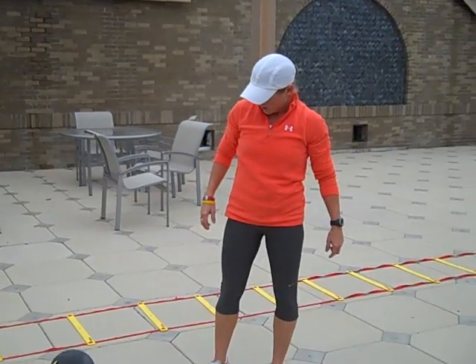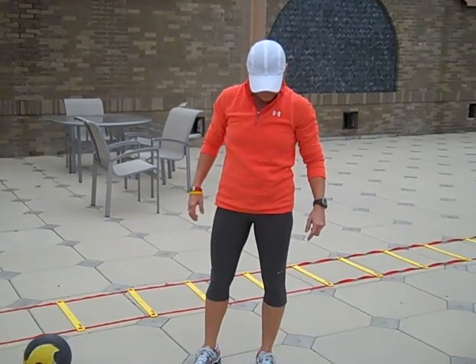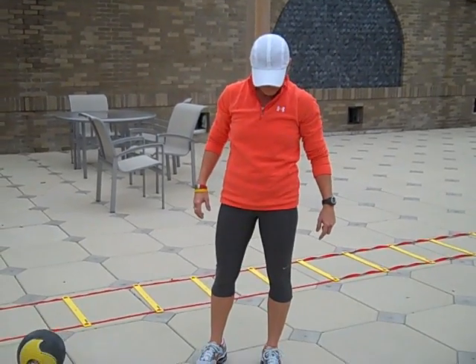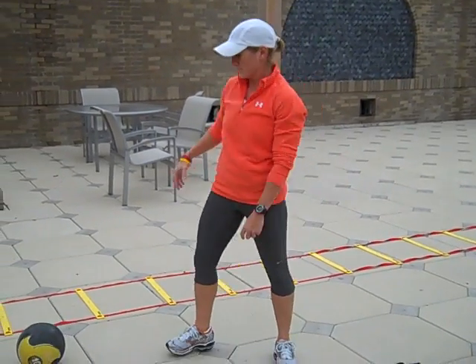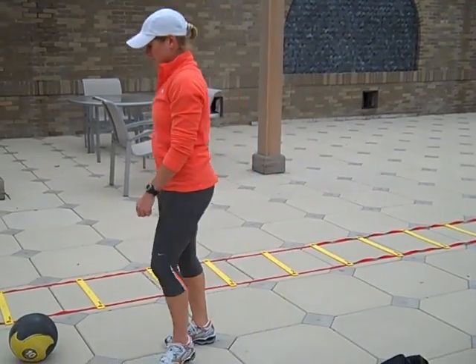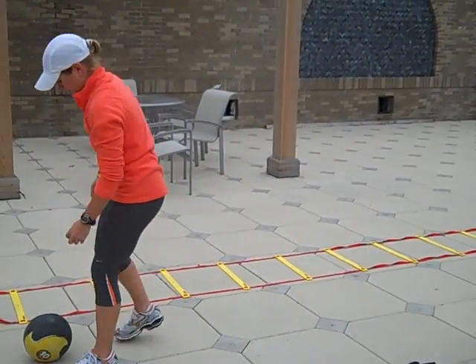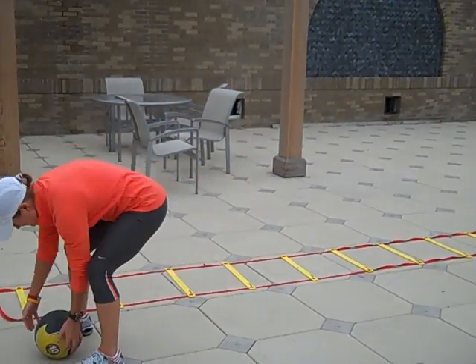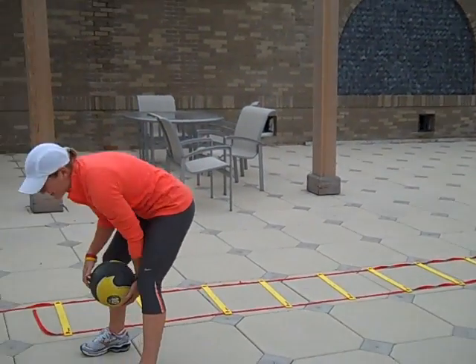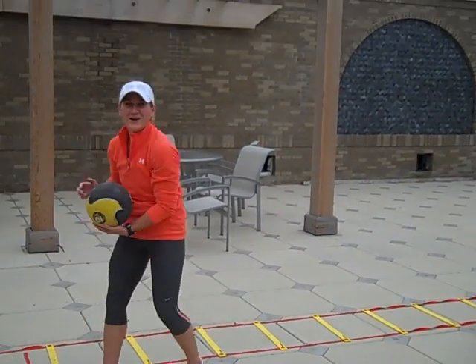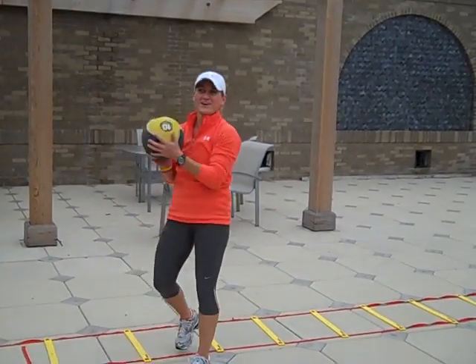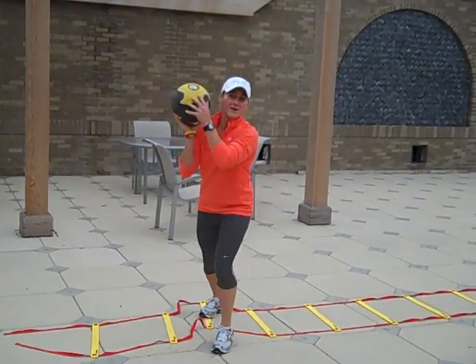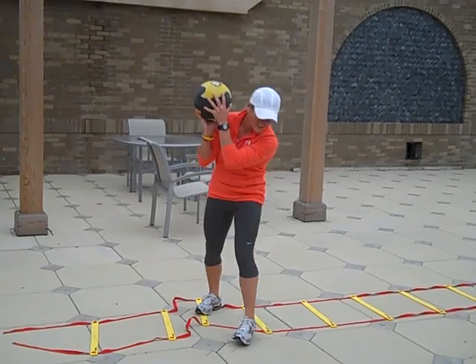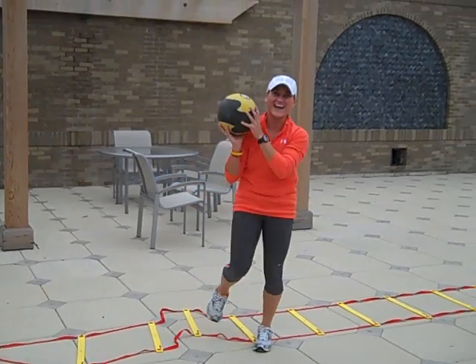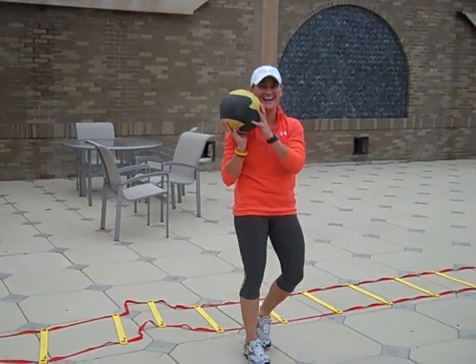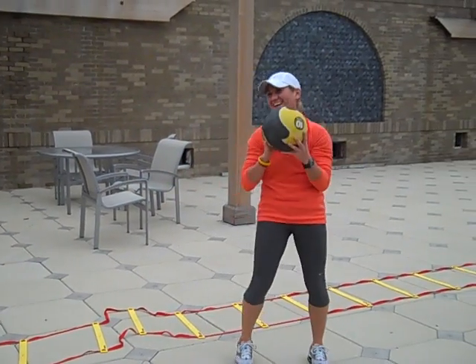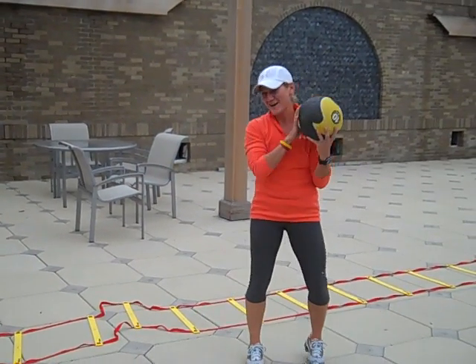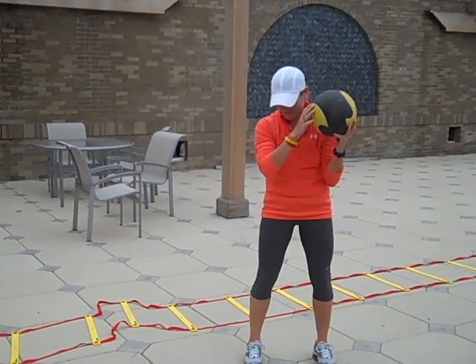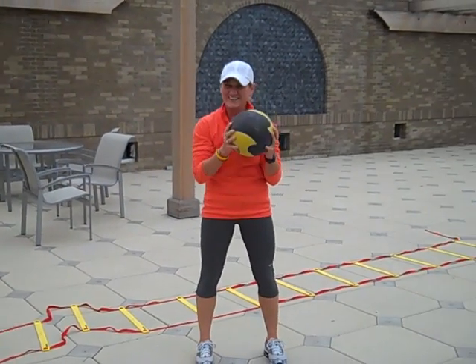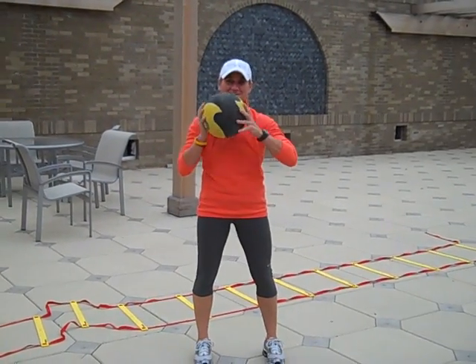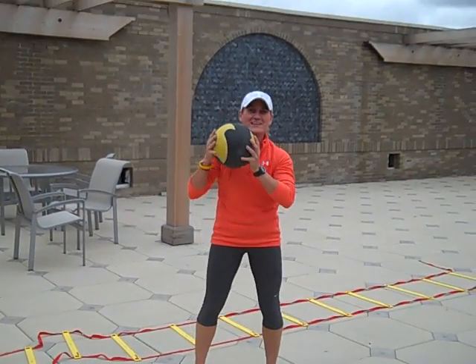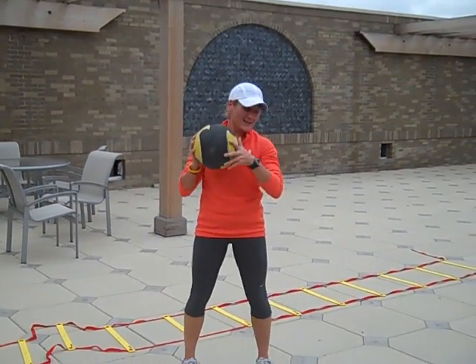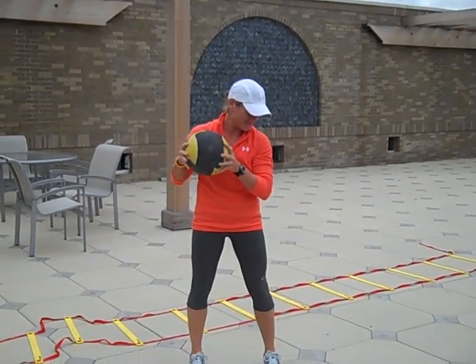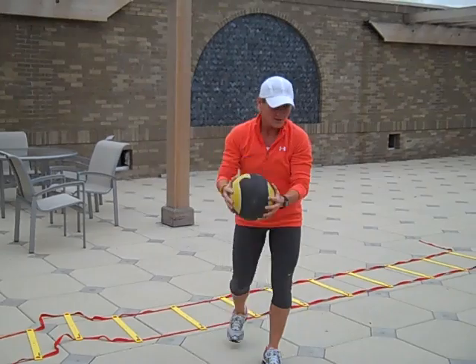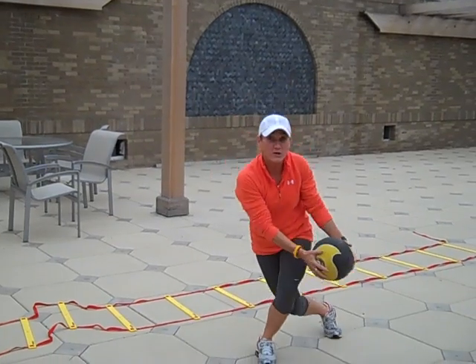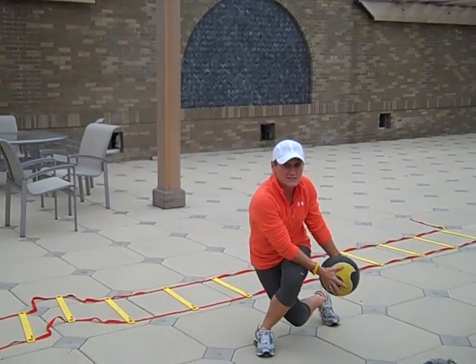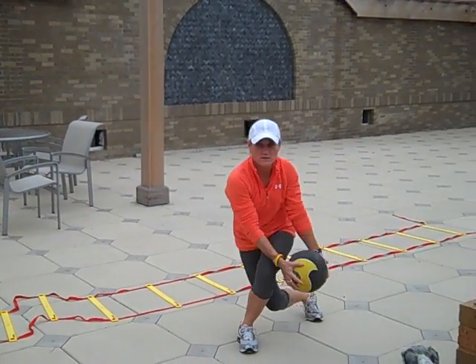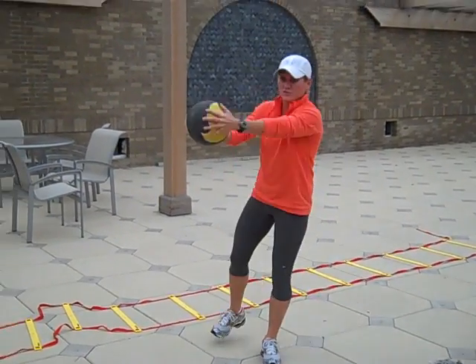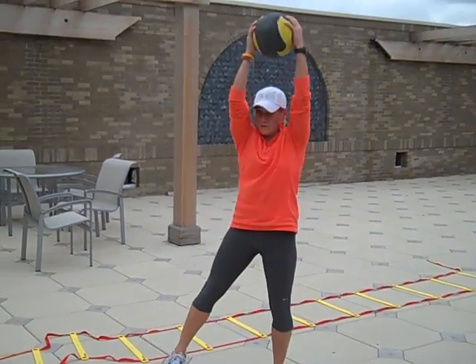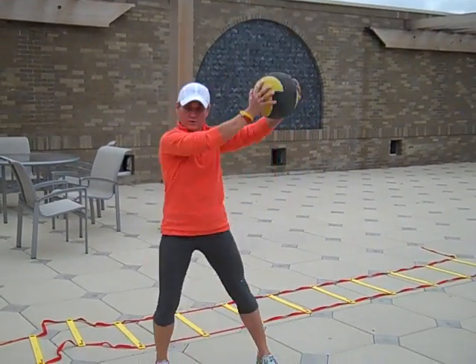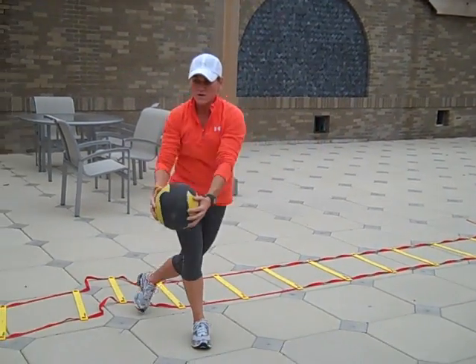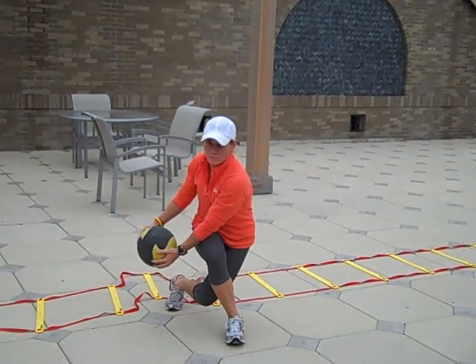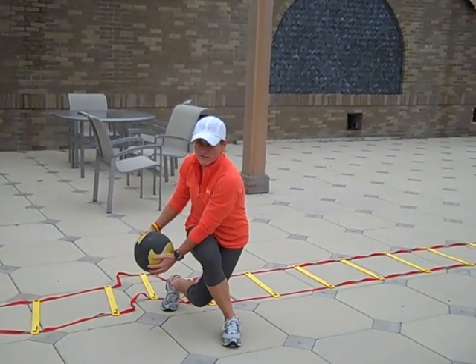Can we do that one more time? I think I lopped your head off. So you're going to curtsy it, then just swing it over. There we go. And then just bring it to the outside.